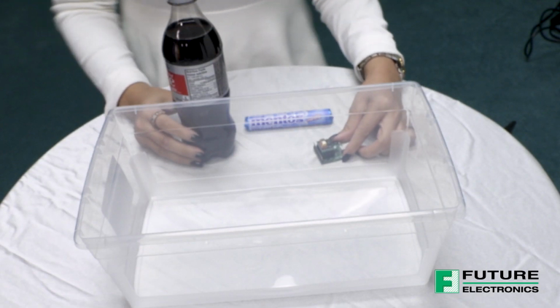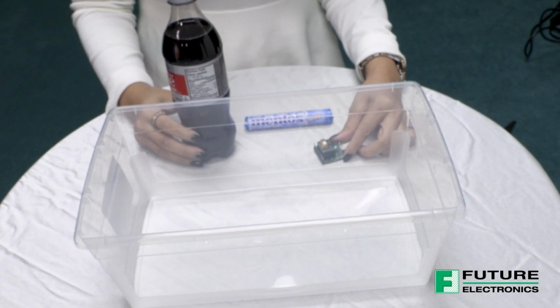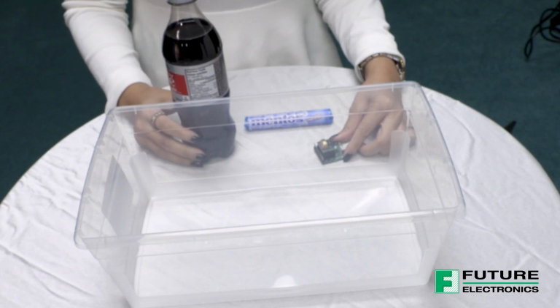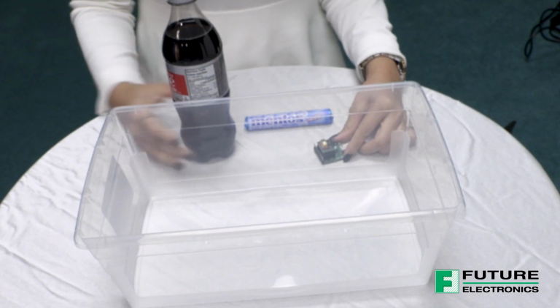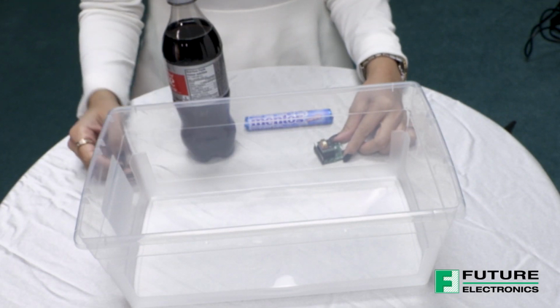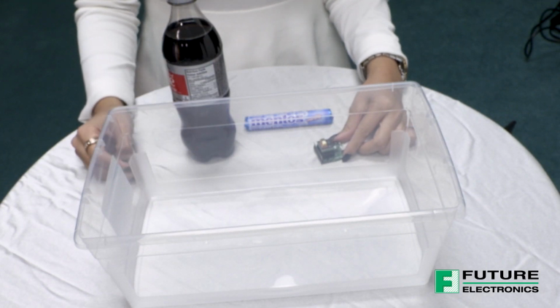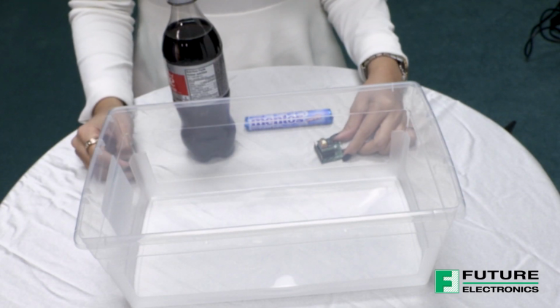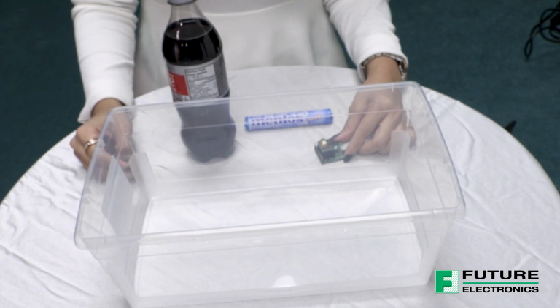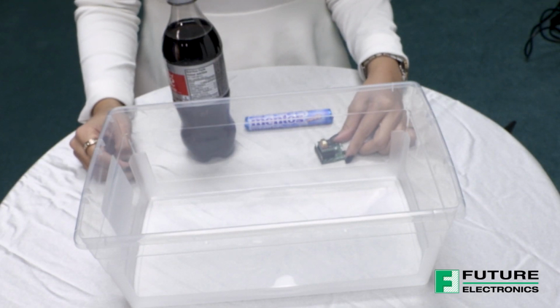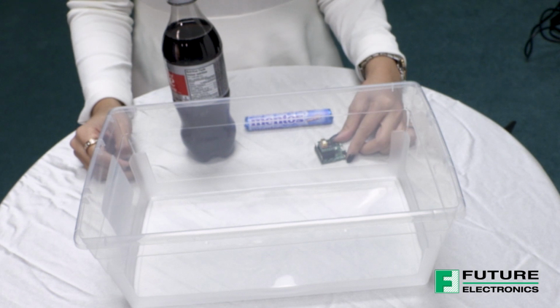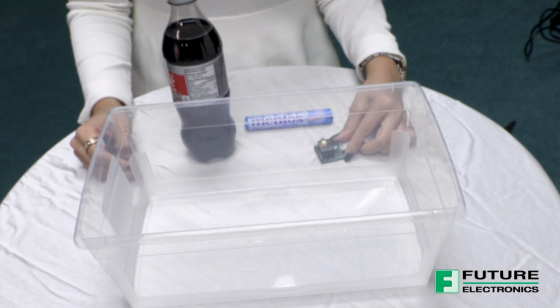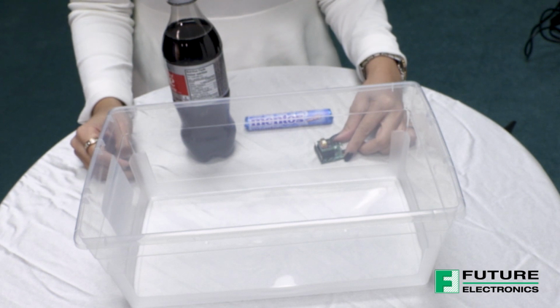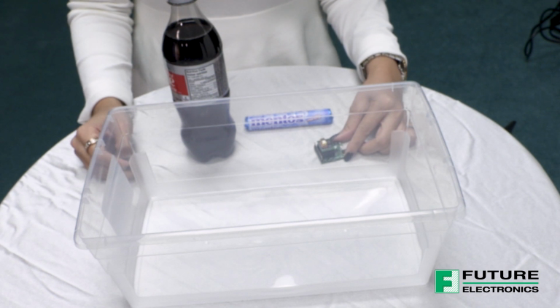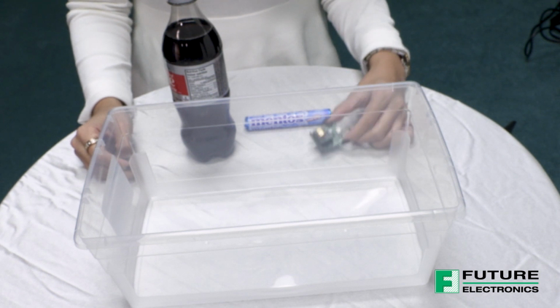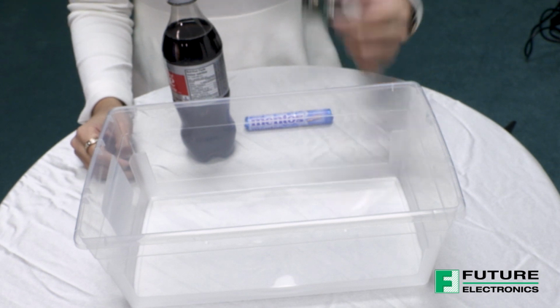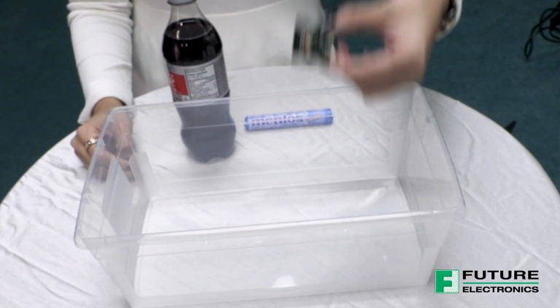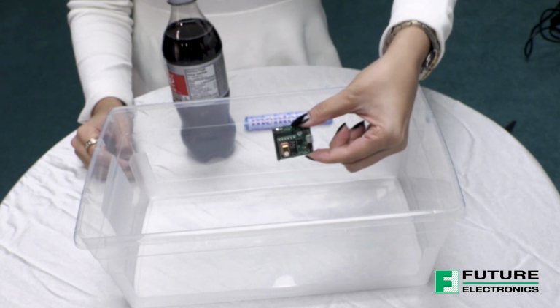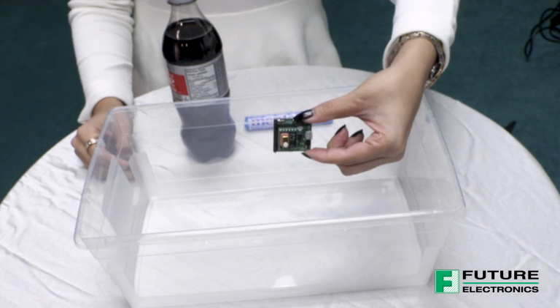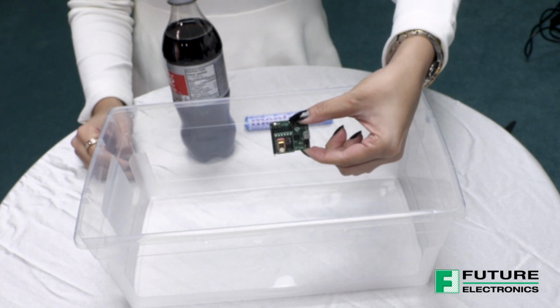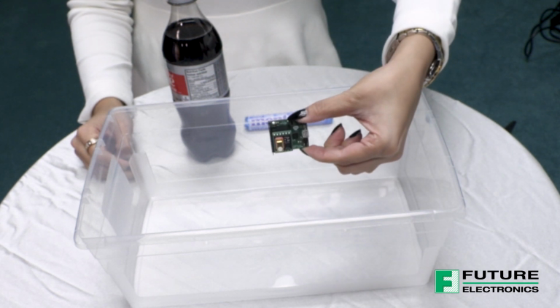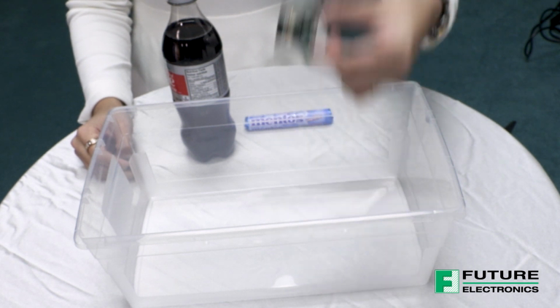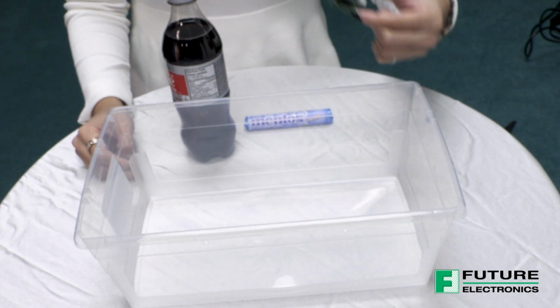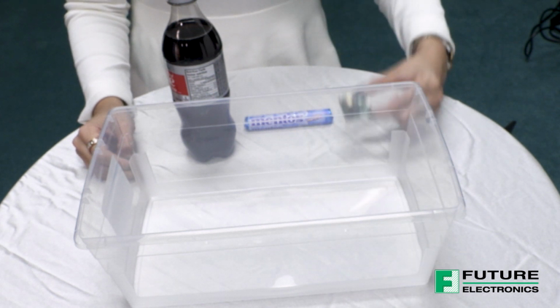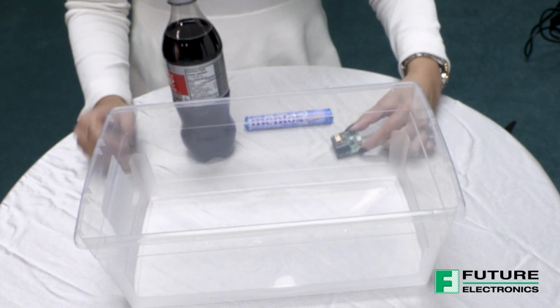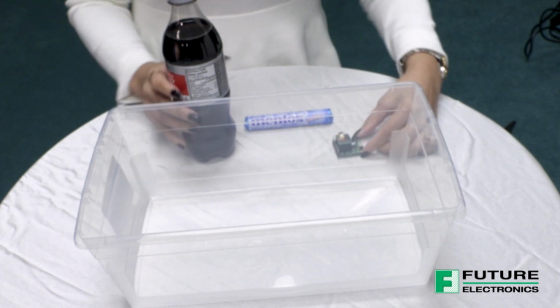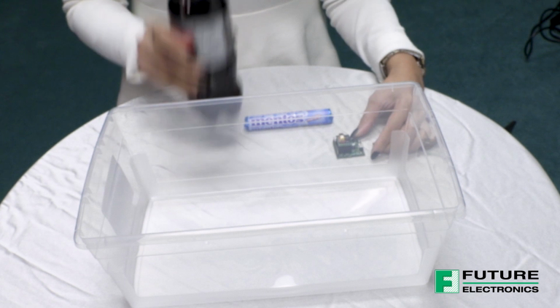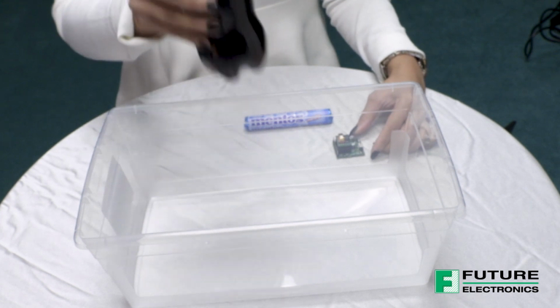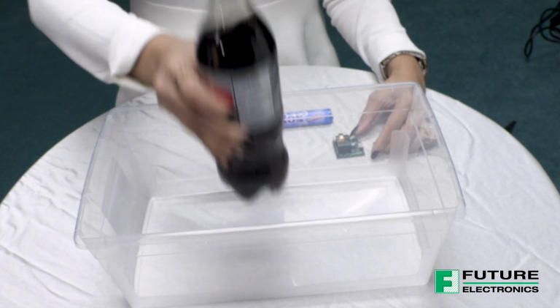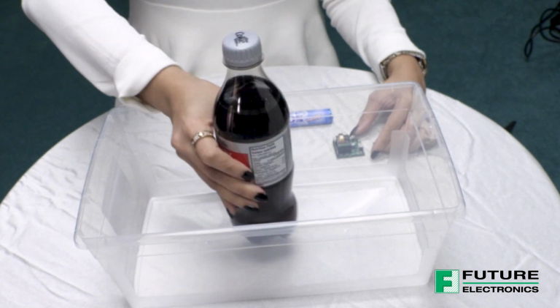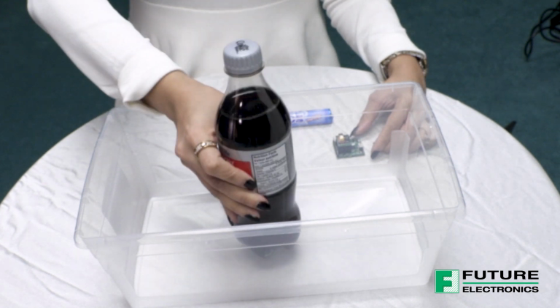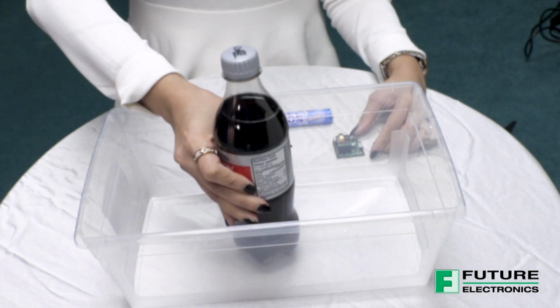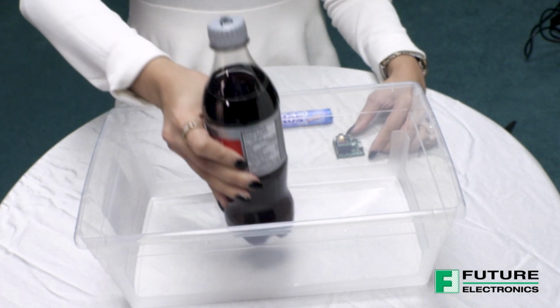Today I'm going to put the Sensive Pass CO2 sensor to the test. I have an eval board right here, and I have a bottle of Diet Coke and a pack of Mentos.